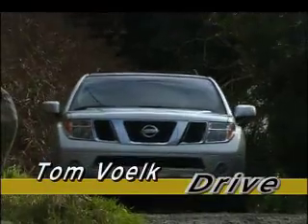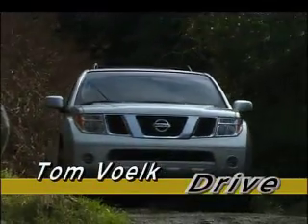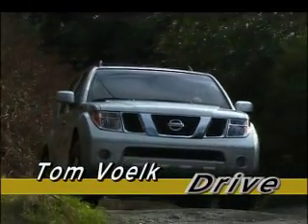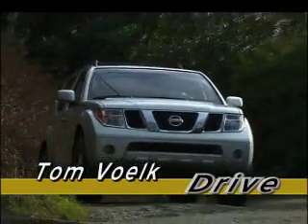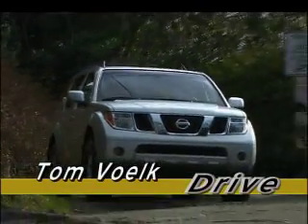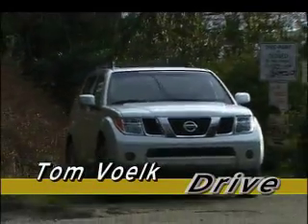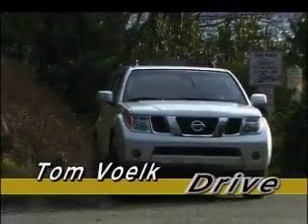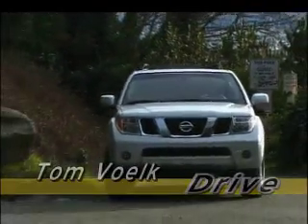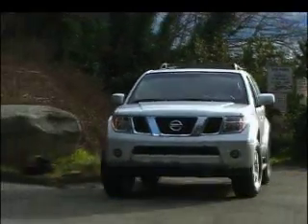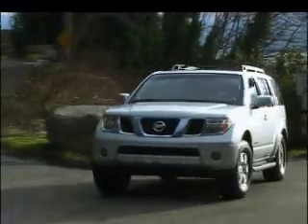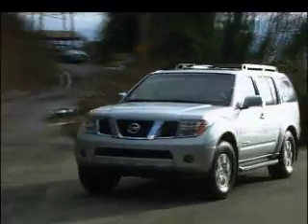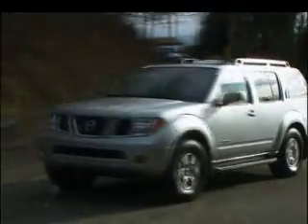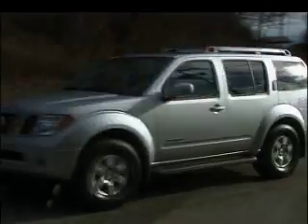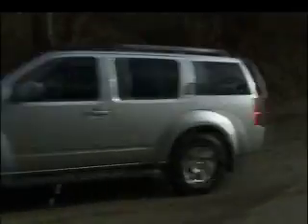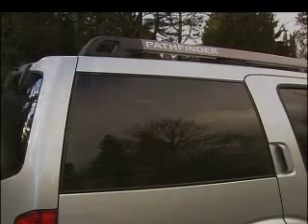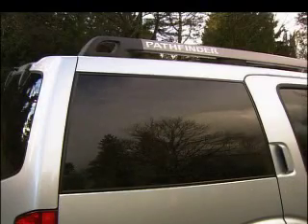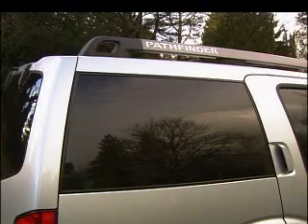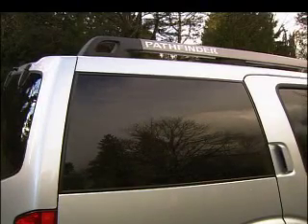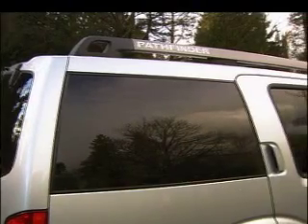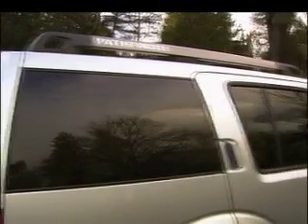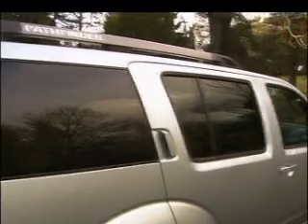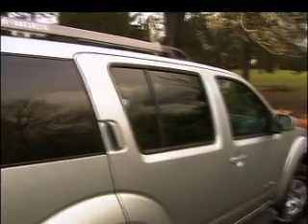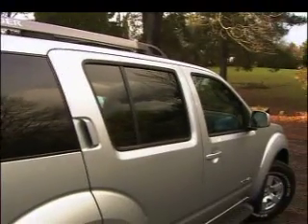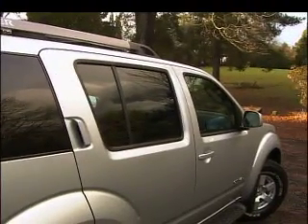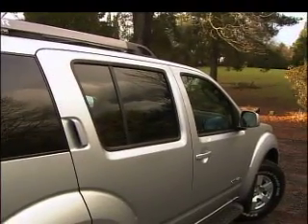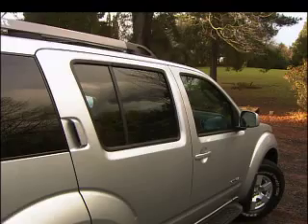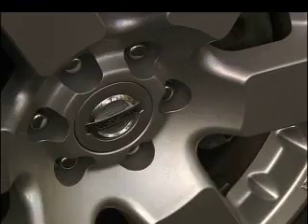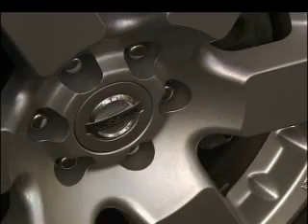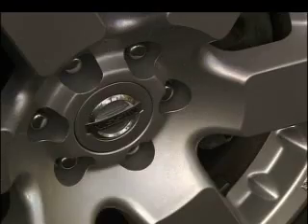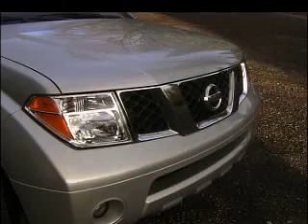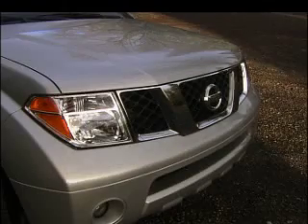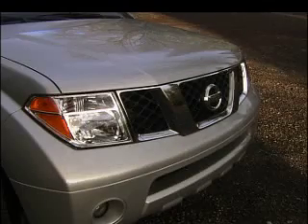This just in: the Pathfinder will soon get a 300-horsepower version of the 5.6-liter V8 used in the Titan pickup truck — the first V8 ever offered in the Pathfinder — helping it tow up to 7,000 pounds.